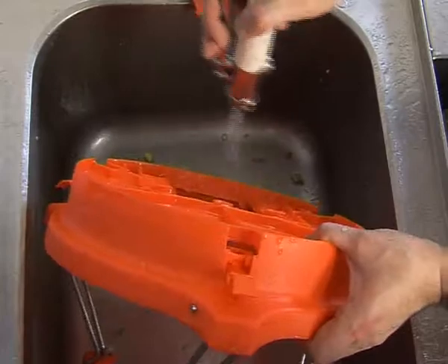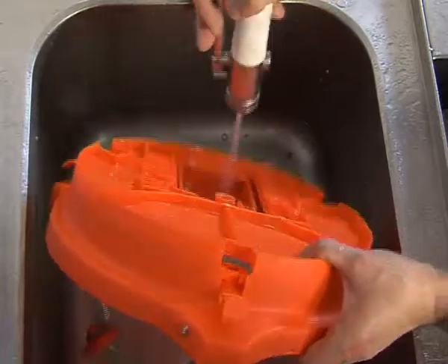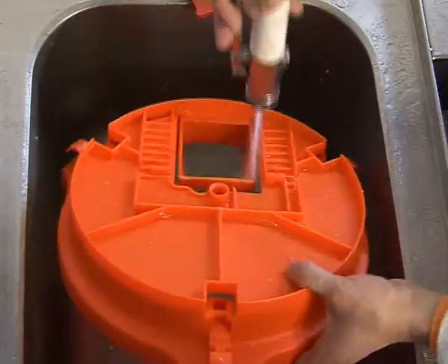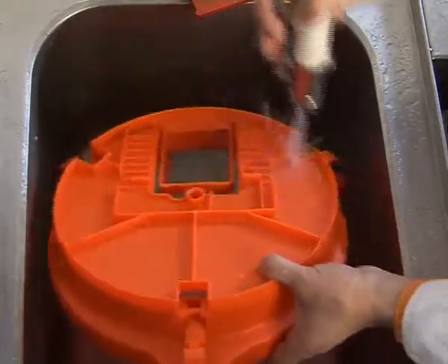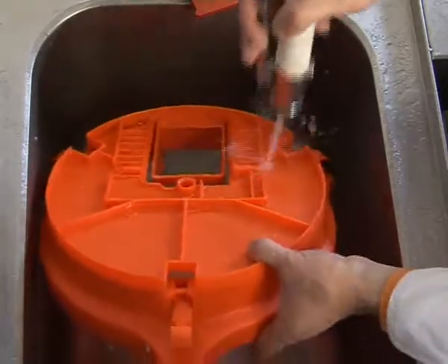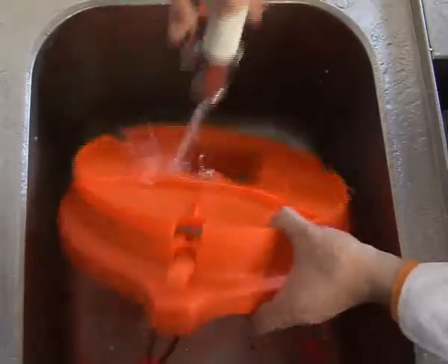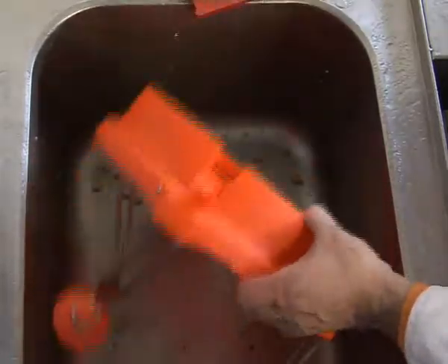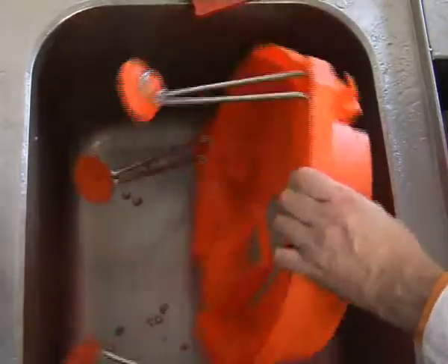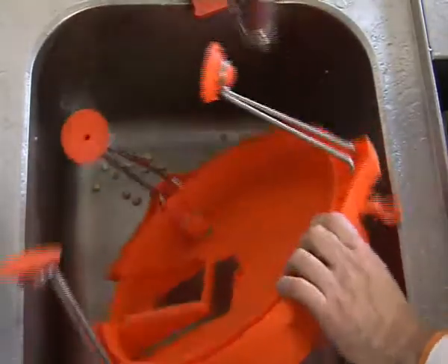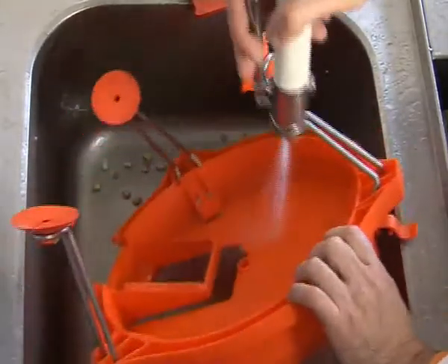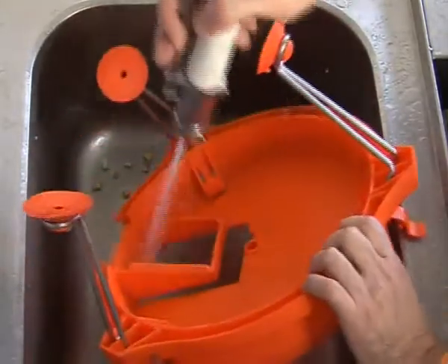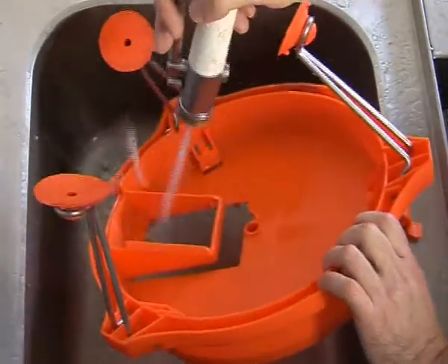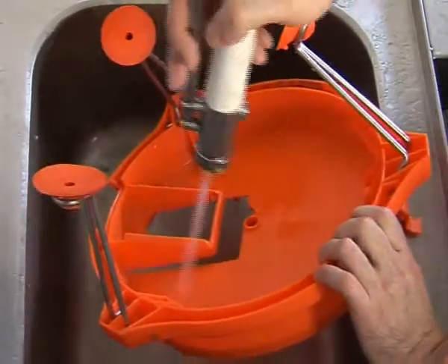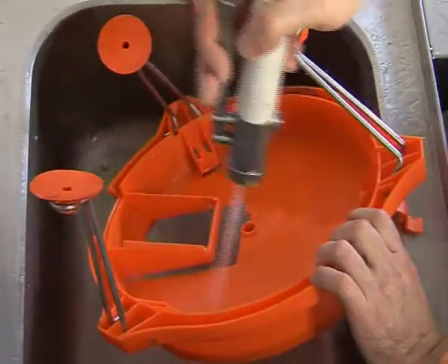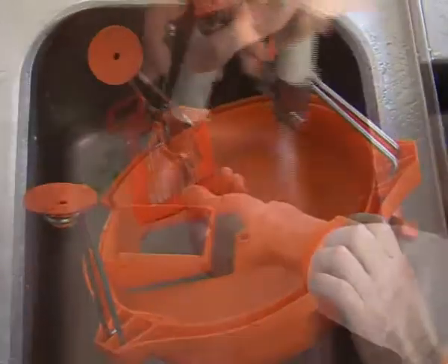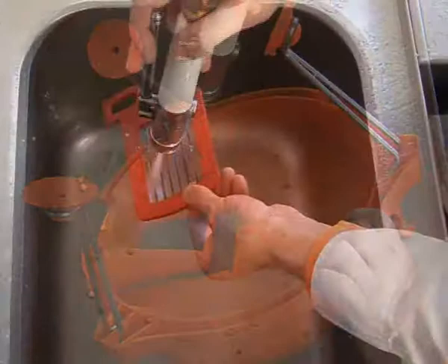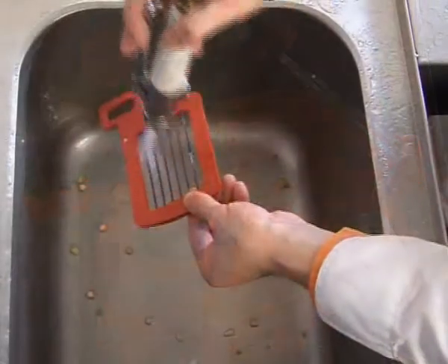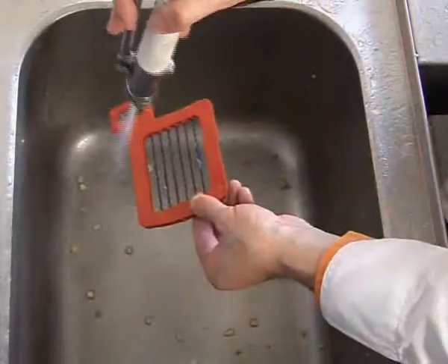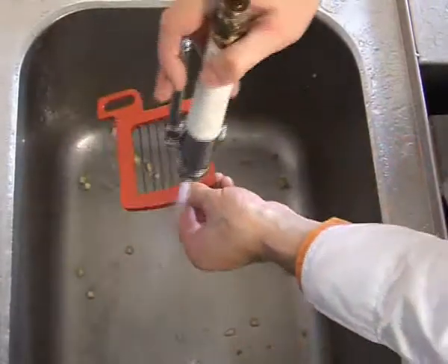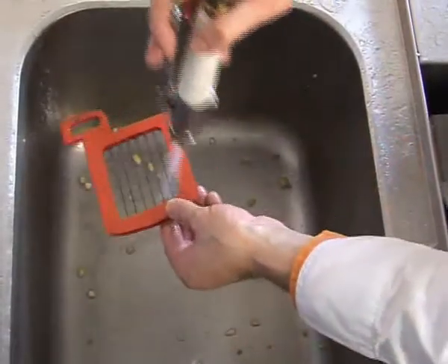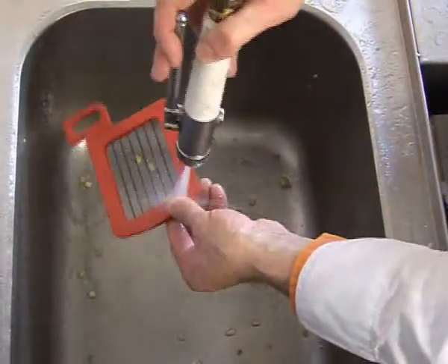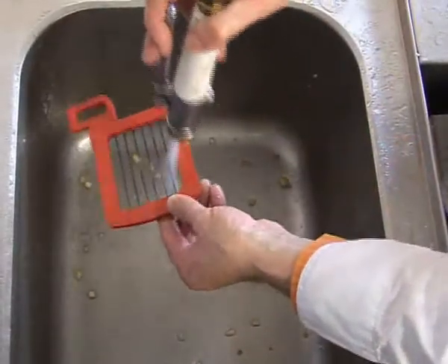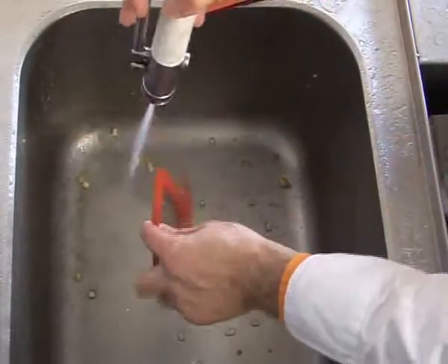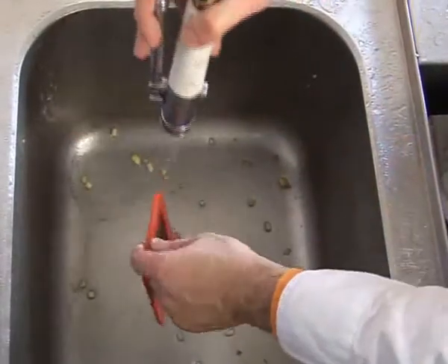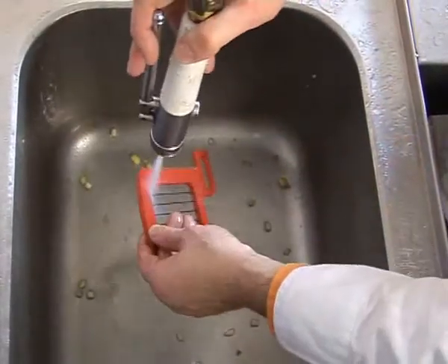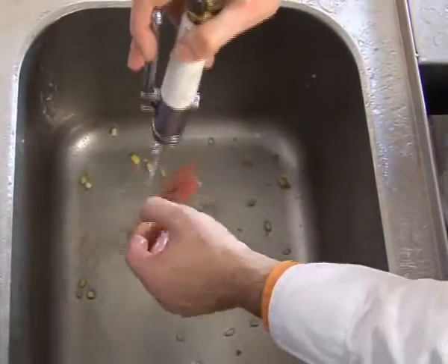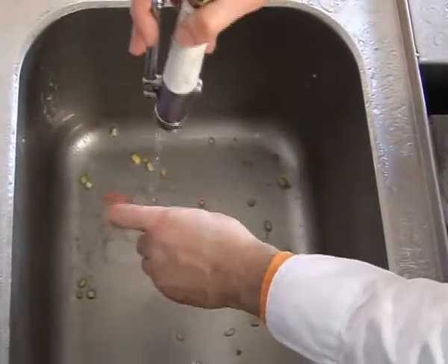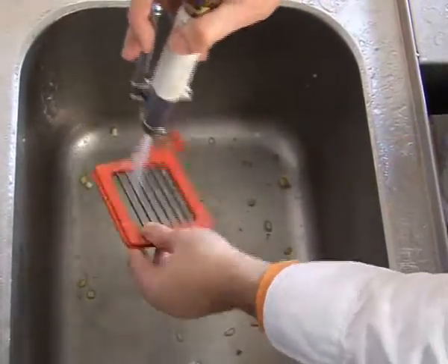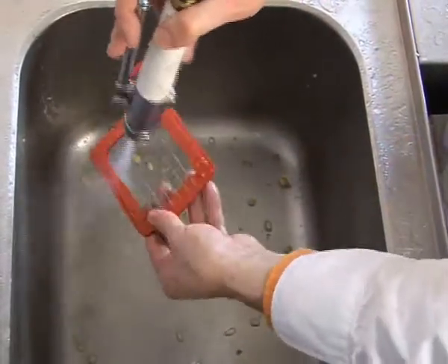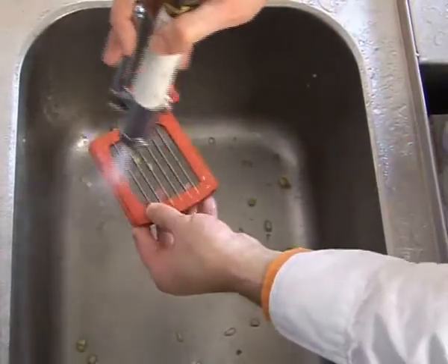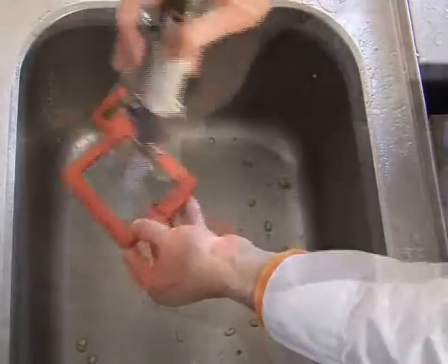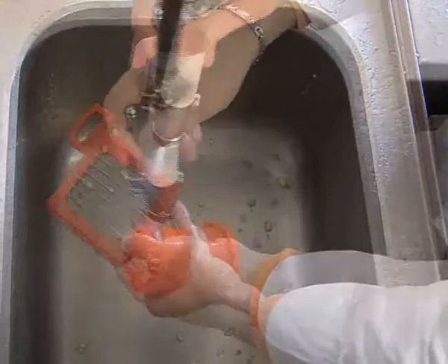To clean the Dynacube, simply take it over to the sink for washing. Do not put it through the dishwasher. All pieces of the Dynacube can easily be washed, rinsed, and sanitized in the sink.